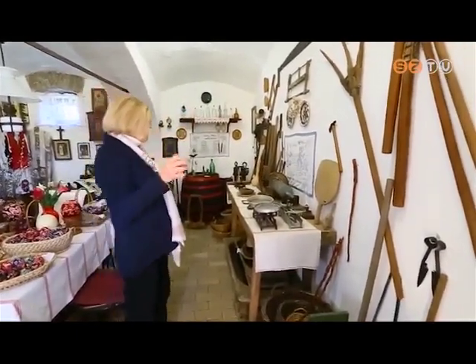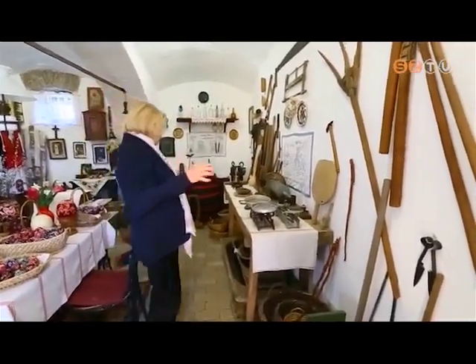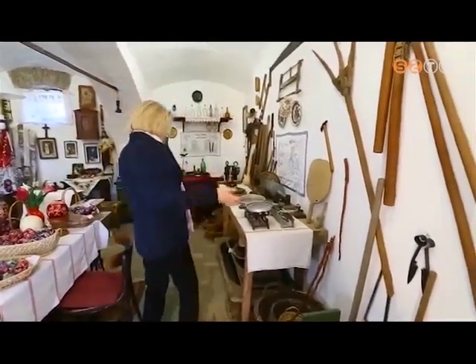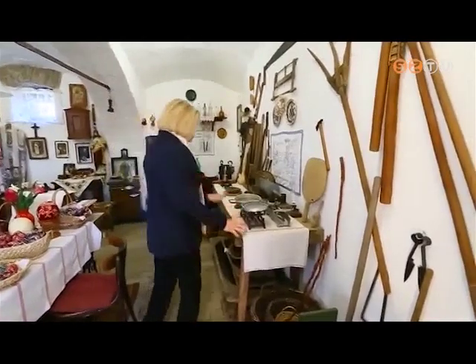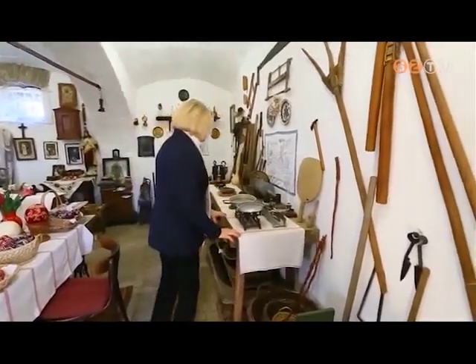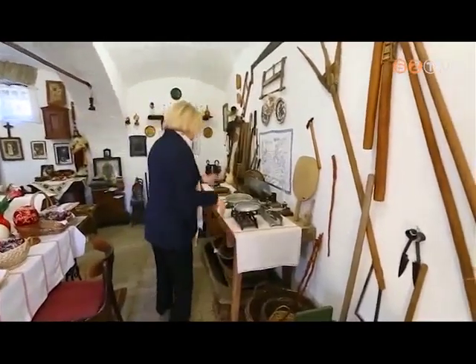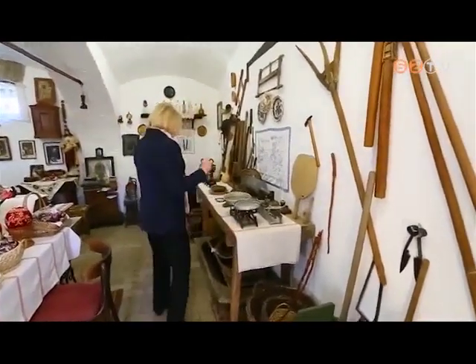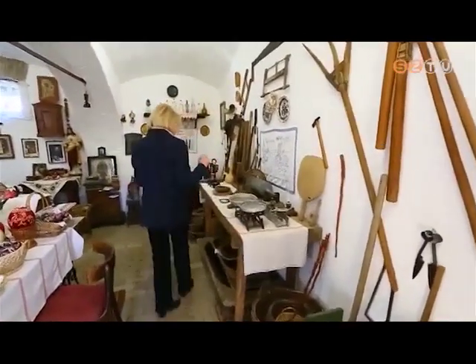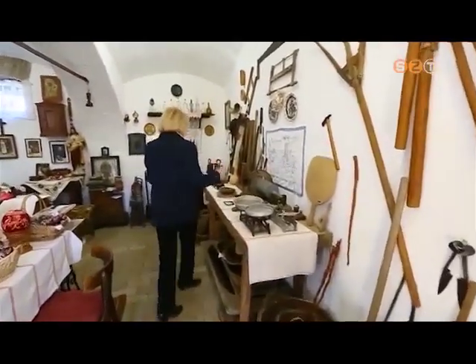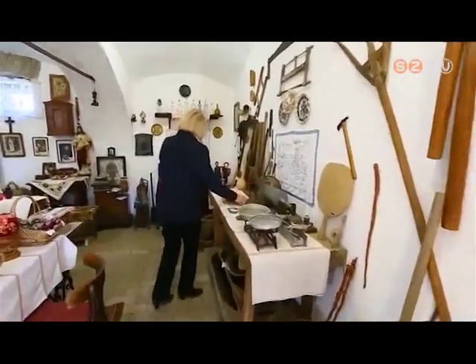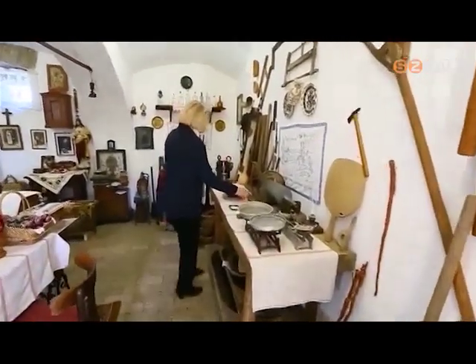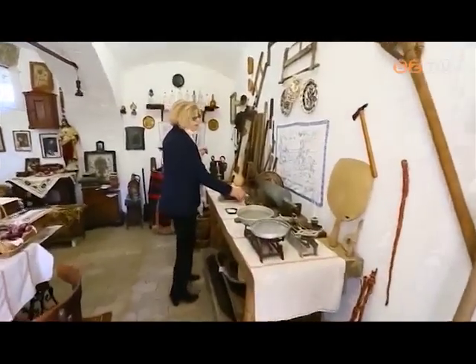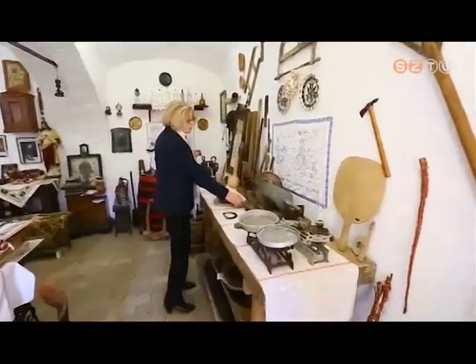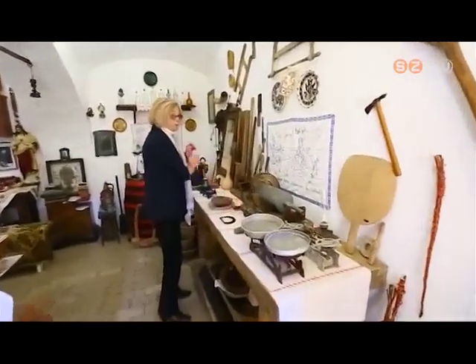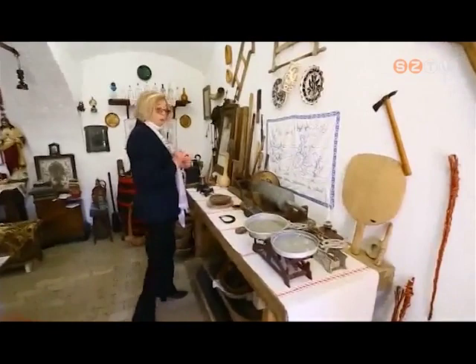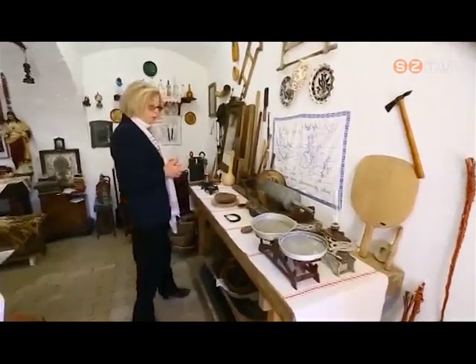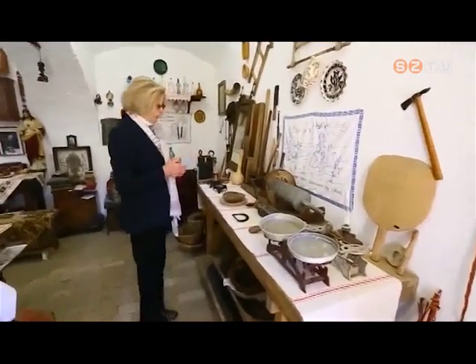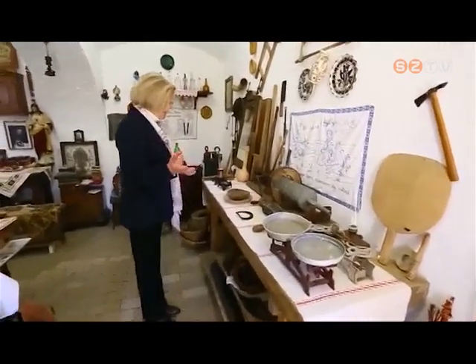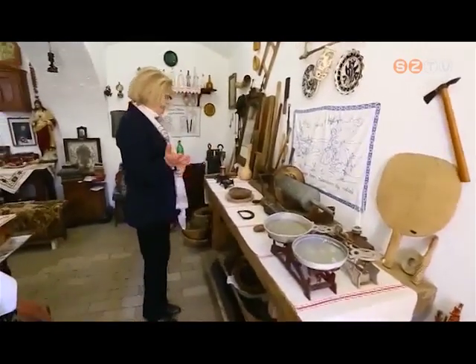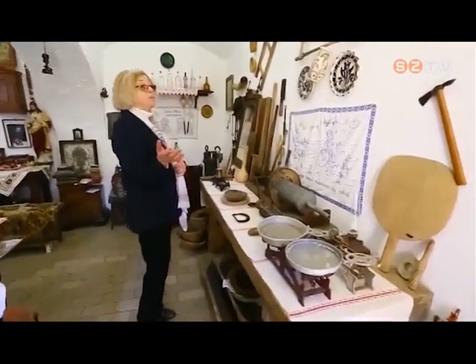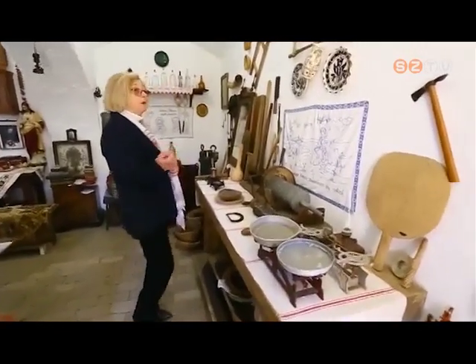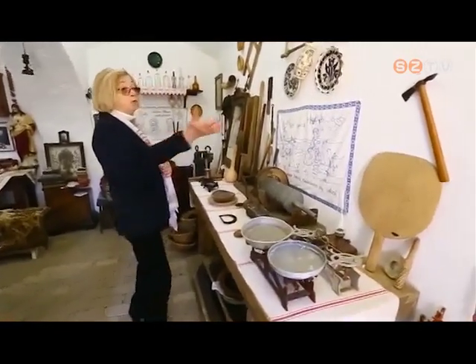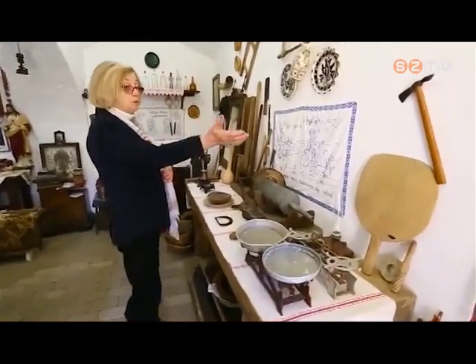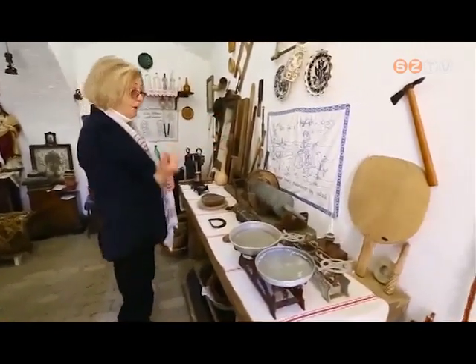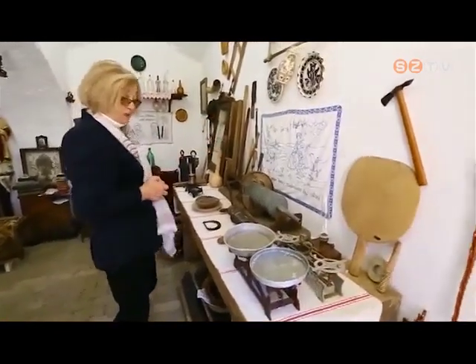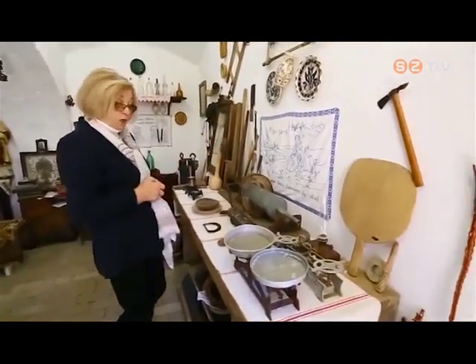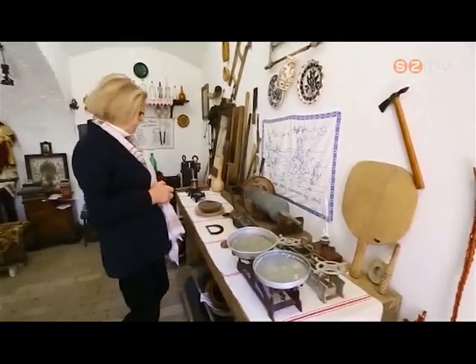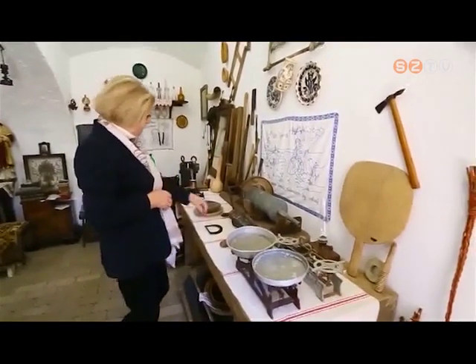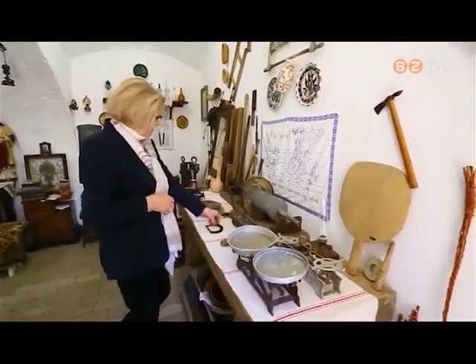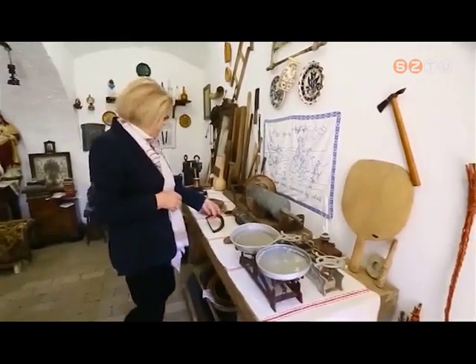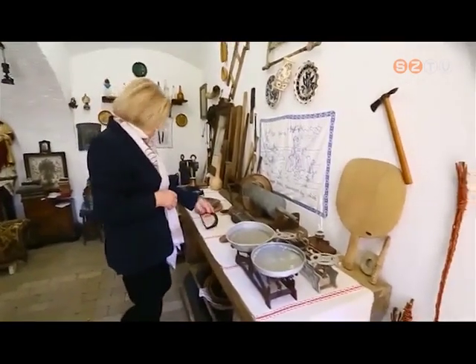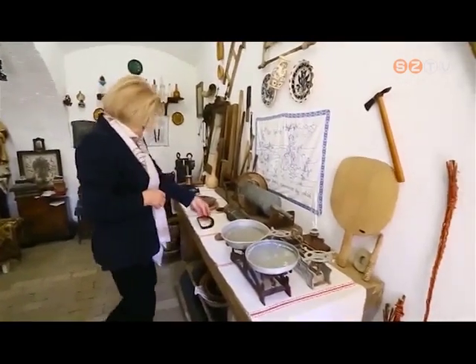Télen disznót öltek — ez itt a bontóasztal, hurkát töltöttek; egy 150 éves hurkatöltő látható. Mérleg, fokos, amivel a Rákóczi-szabadságharcban harcoltak, és itt egy kángyel is van.